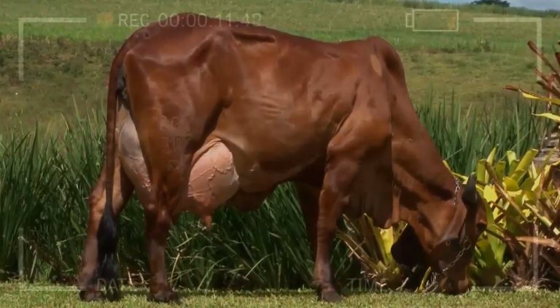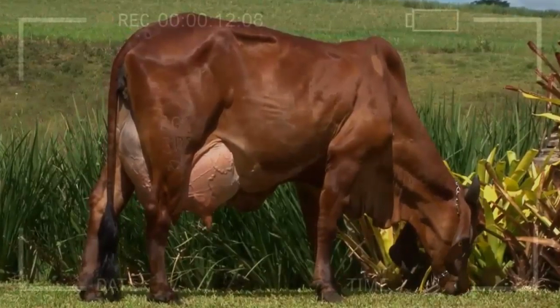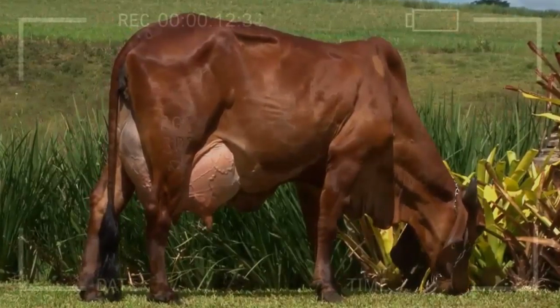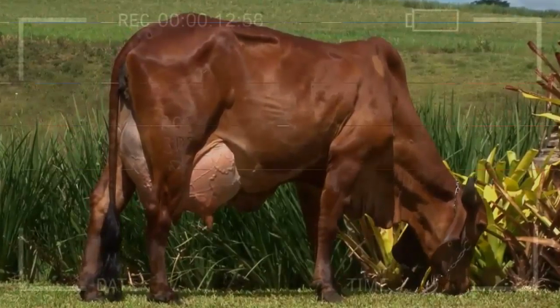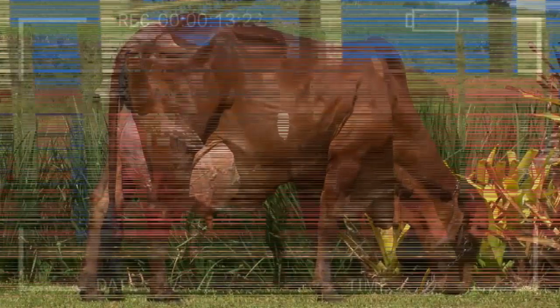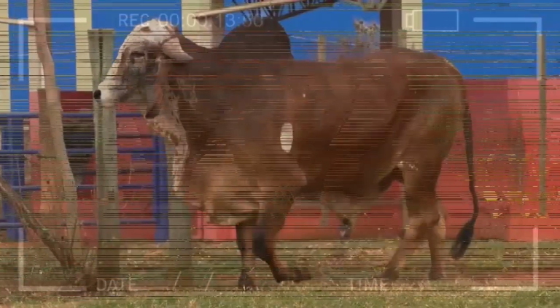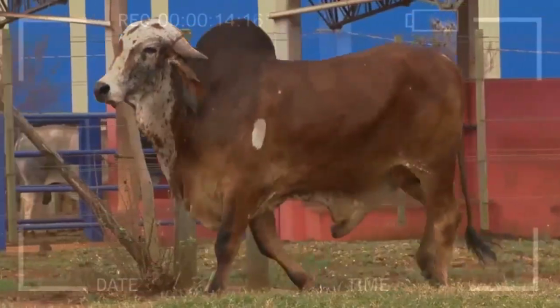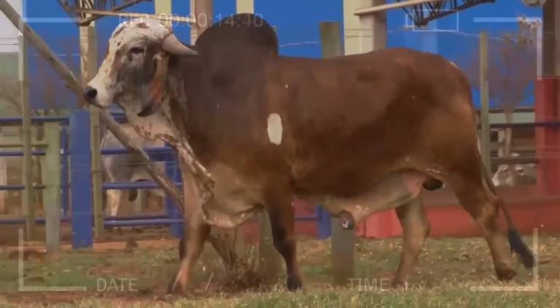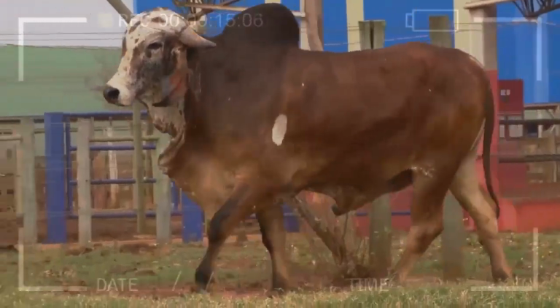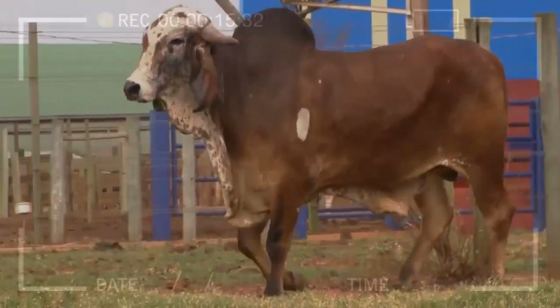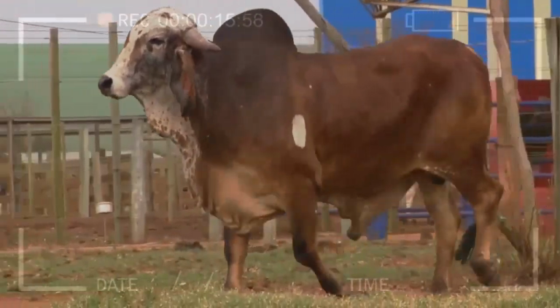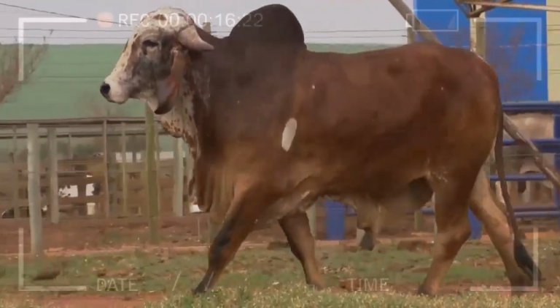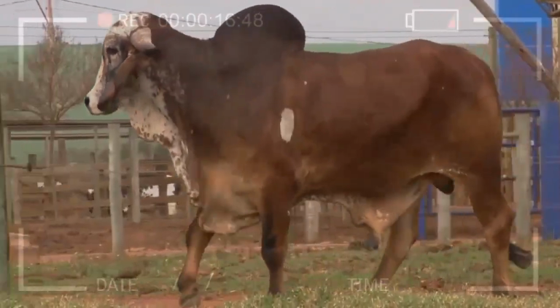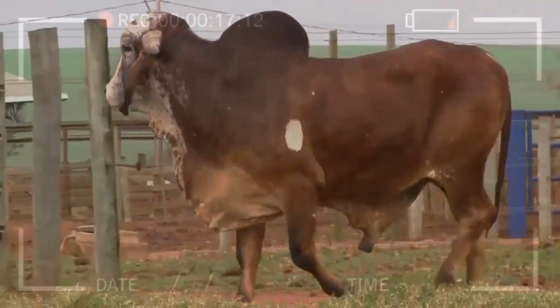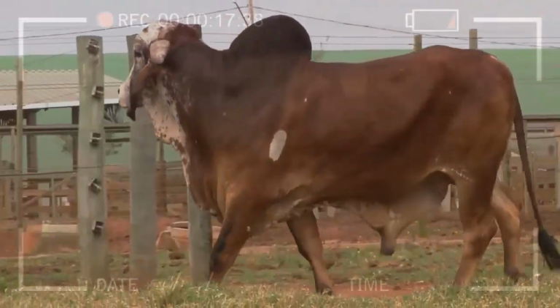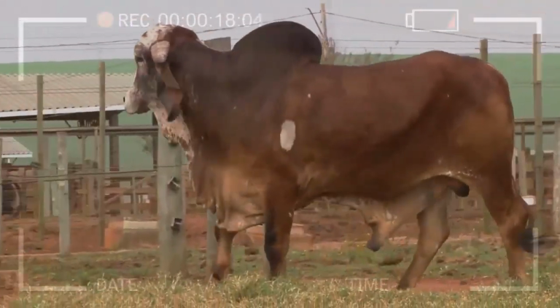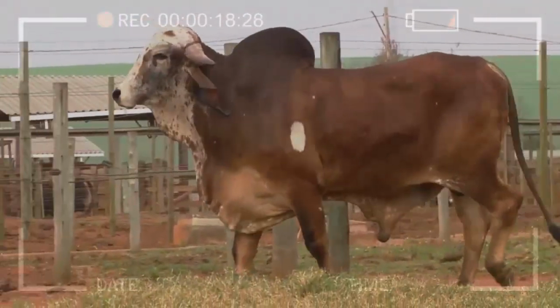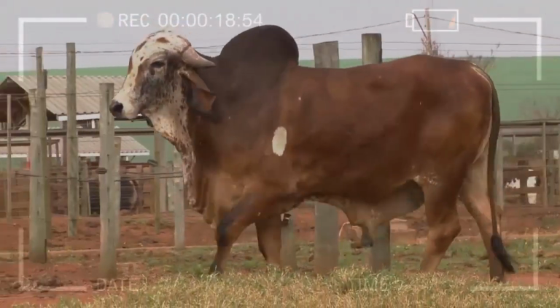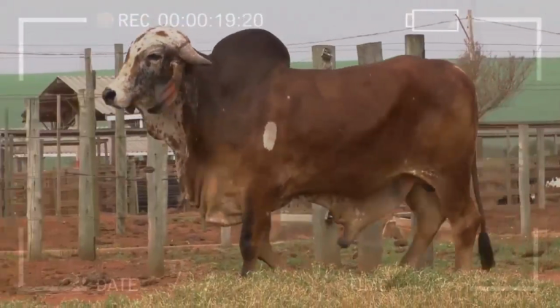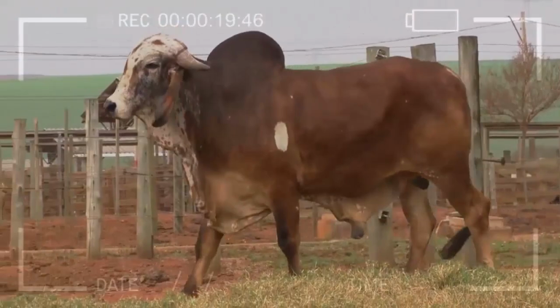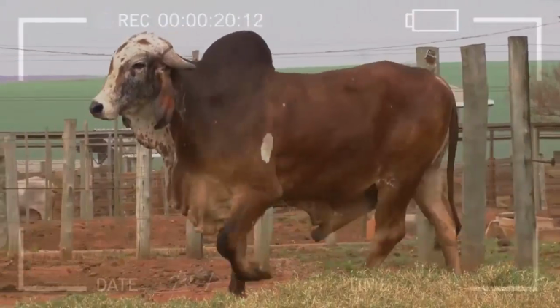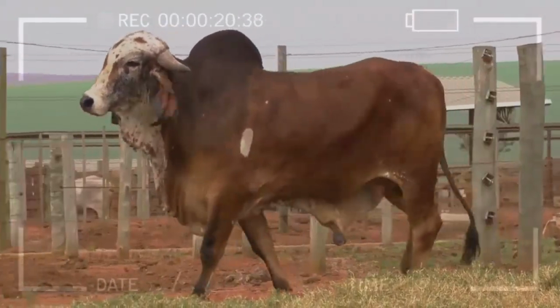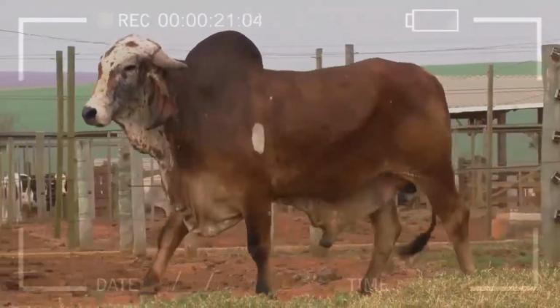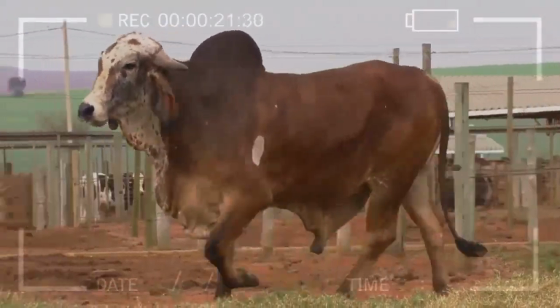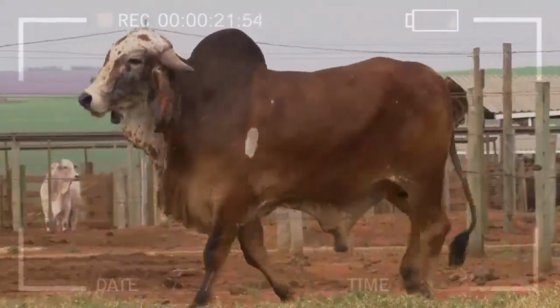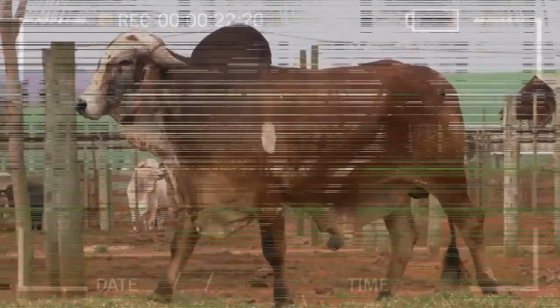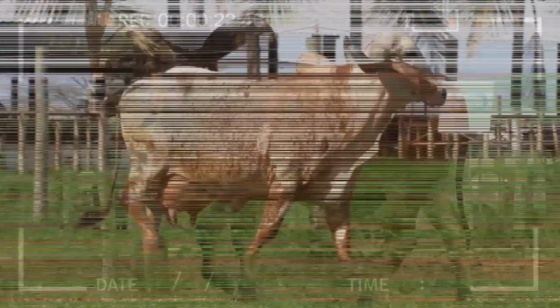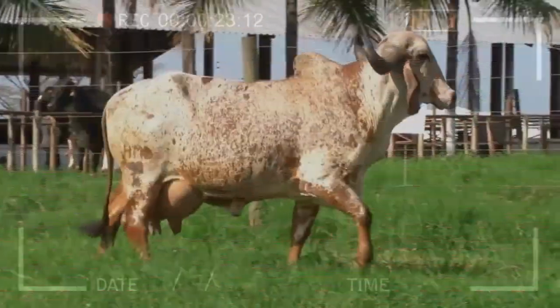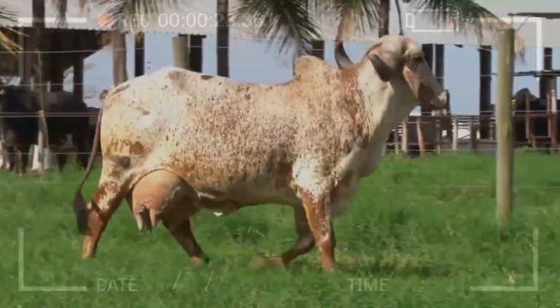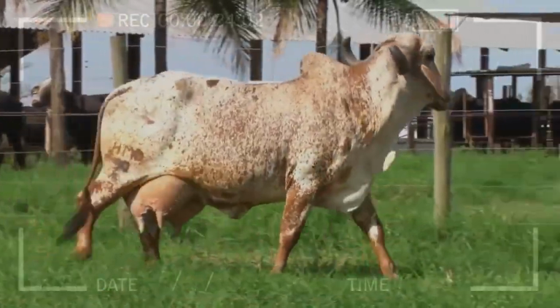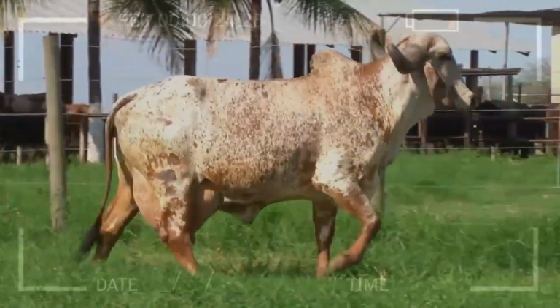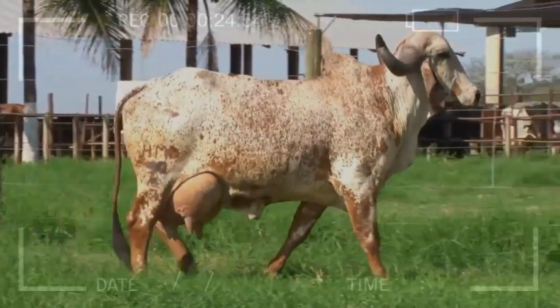In this video, we will take you by the hand to discover the history and origin of this incredible breed, as well as its unique characteristics that make it so special. So, without further ado, let's begin exploring everything about the GIR breed.